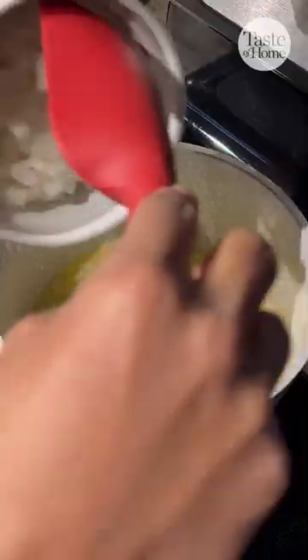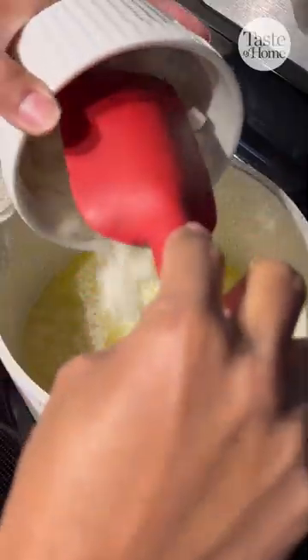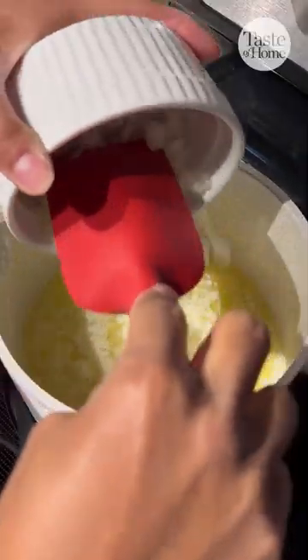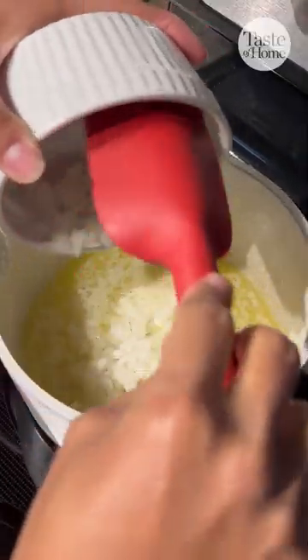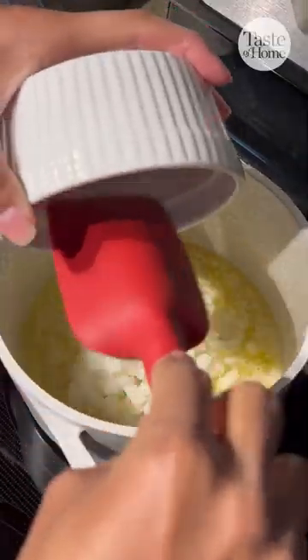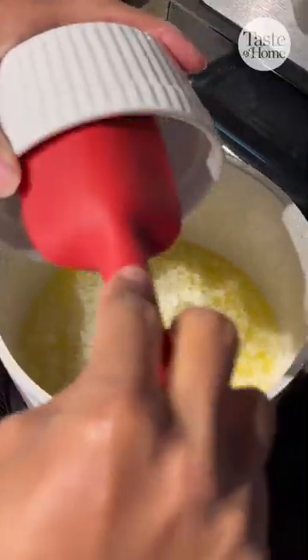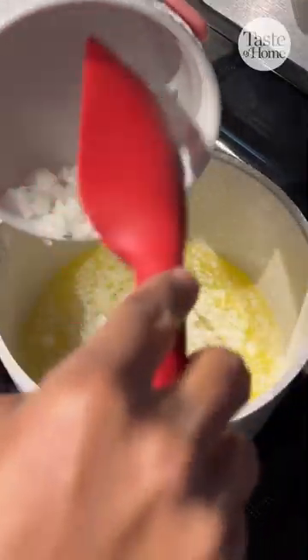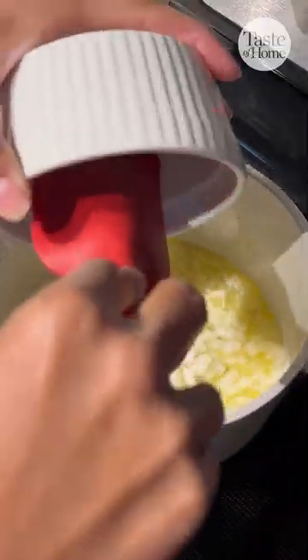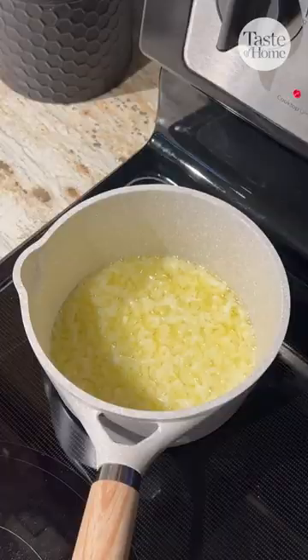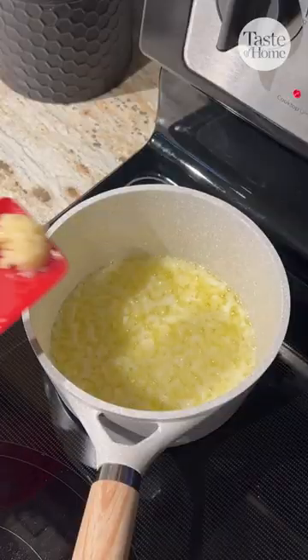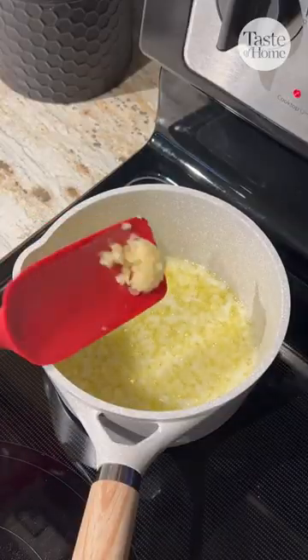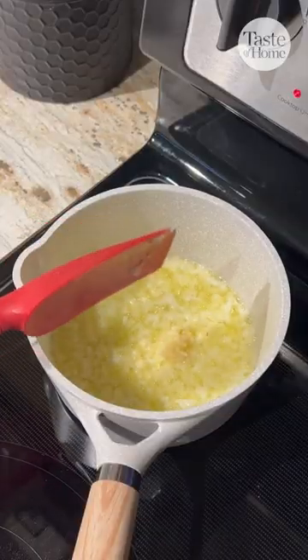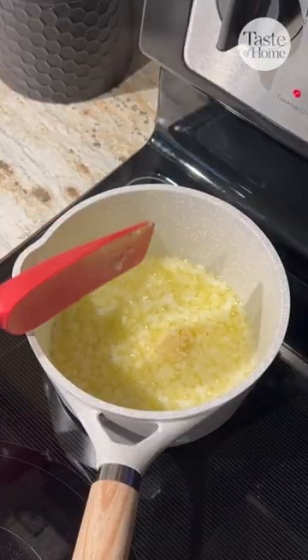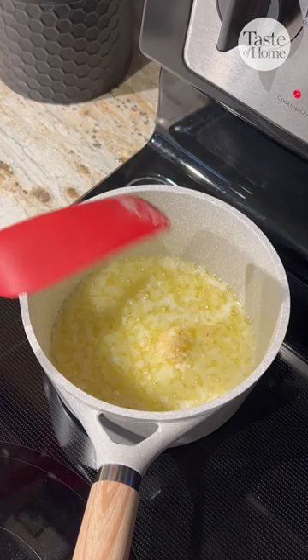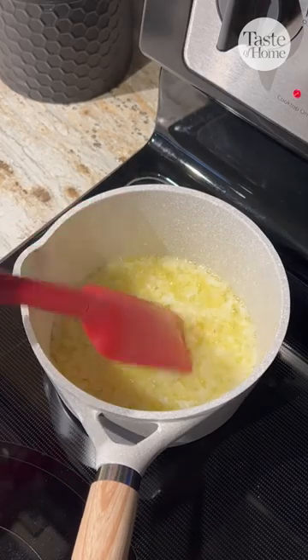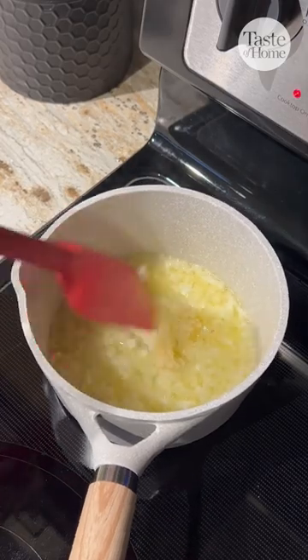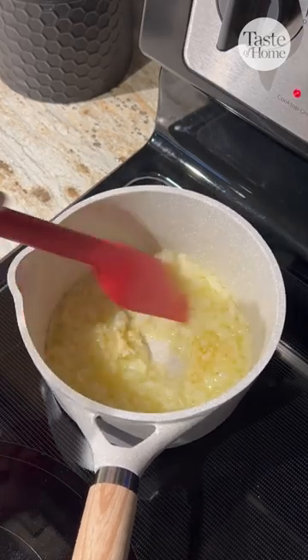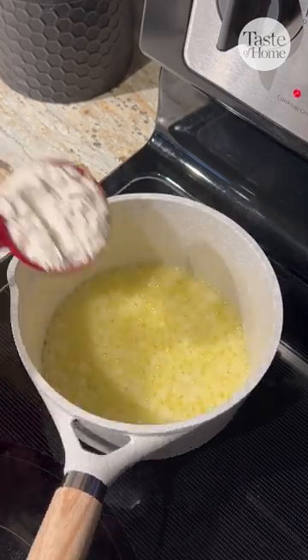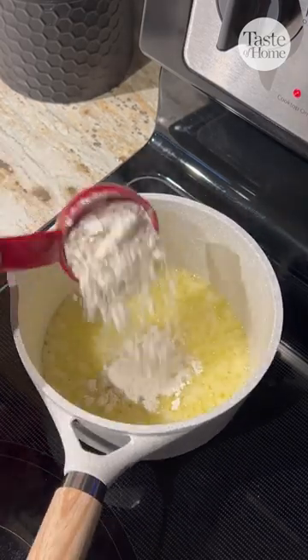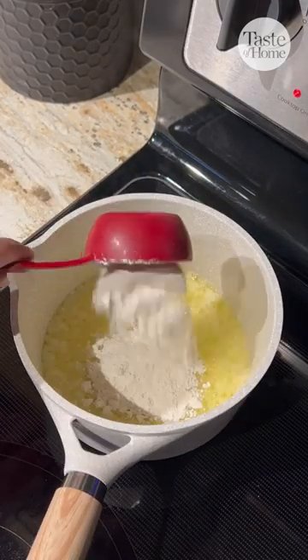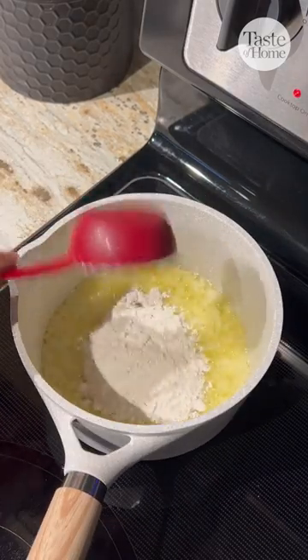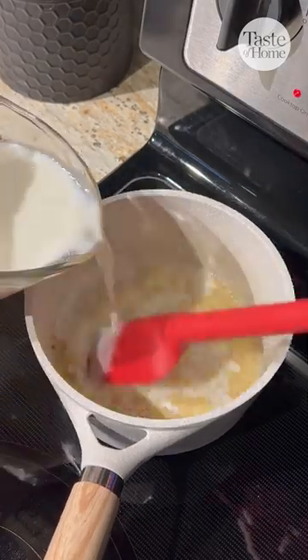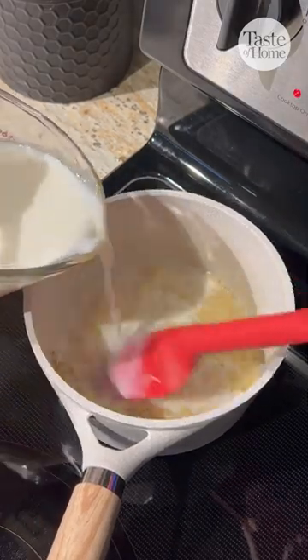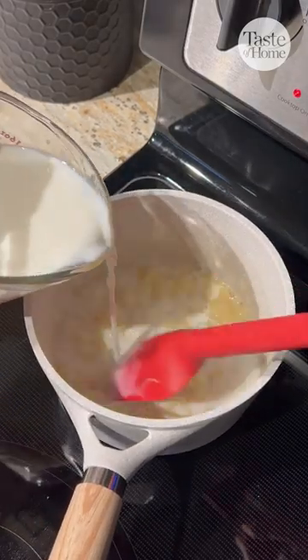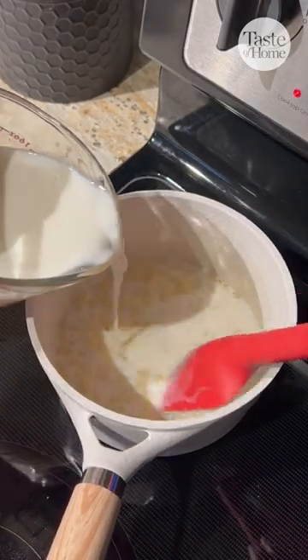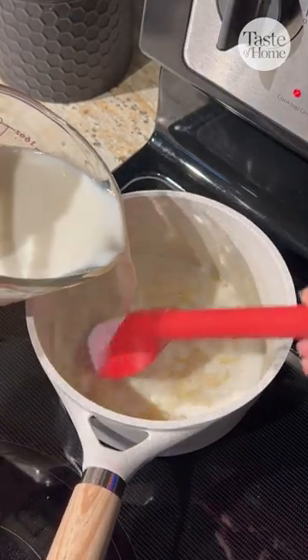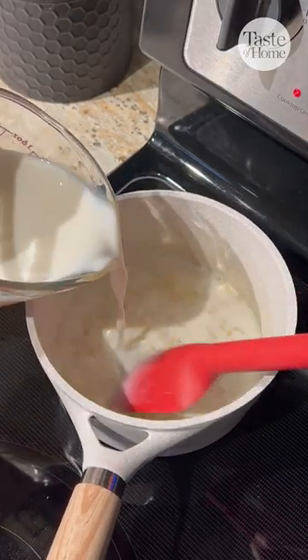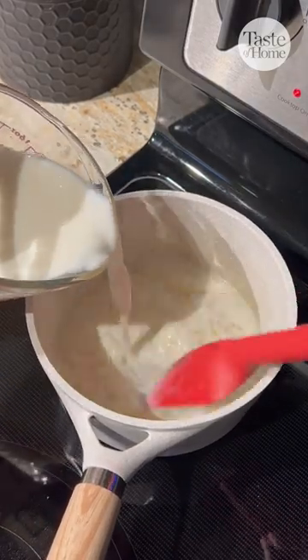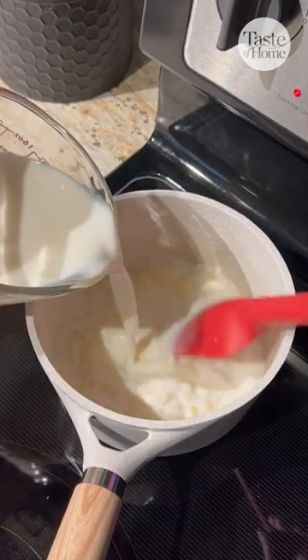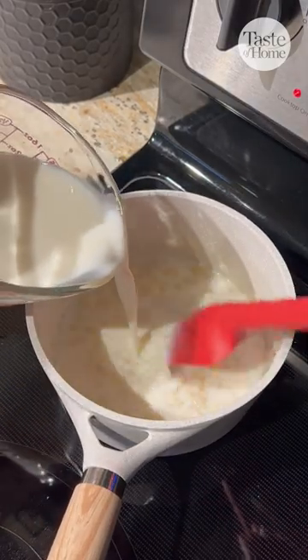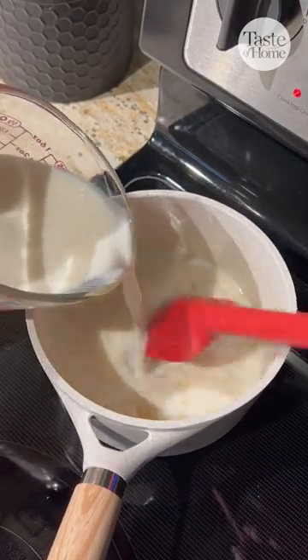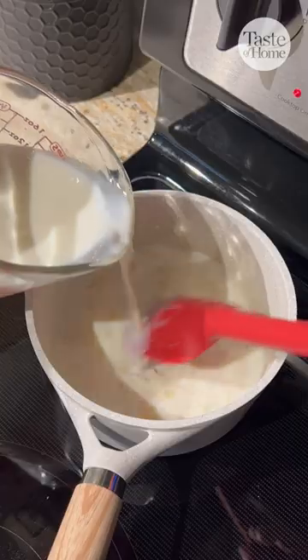Melt your butter and then add in the onions. Cook until they're tender and then add in the garlic. Stir in the flour and gradually add milk. Bring this to a boil and then let it thicken.